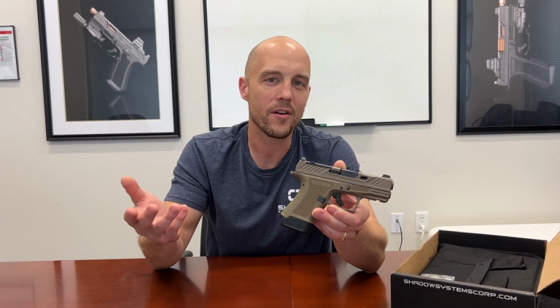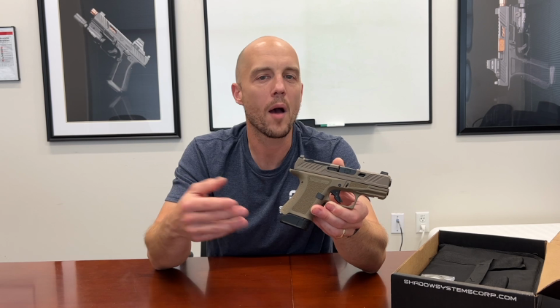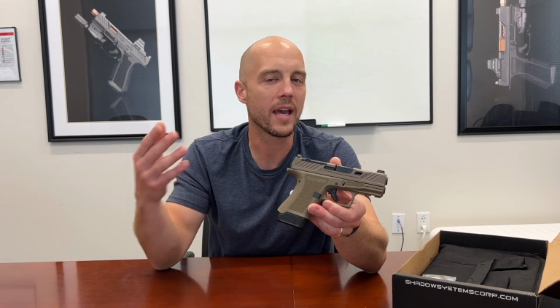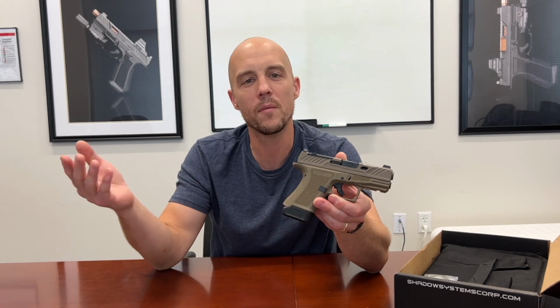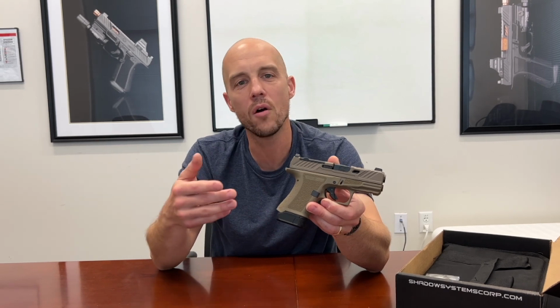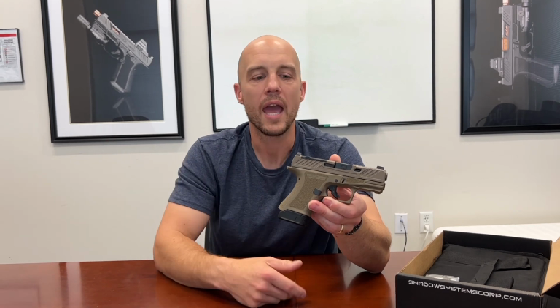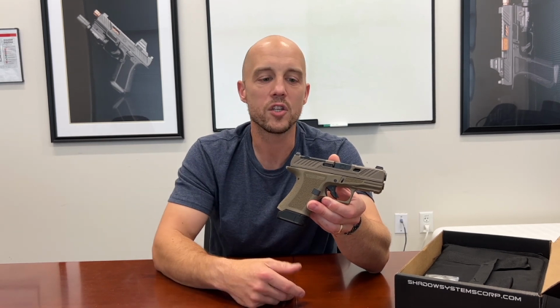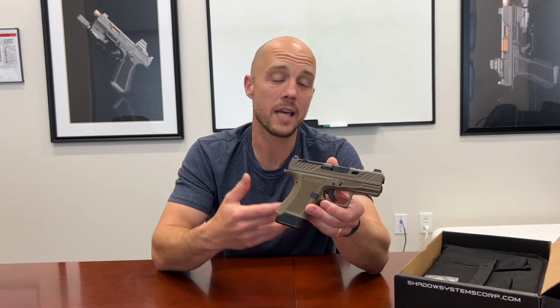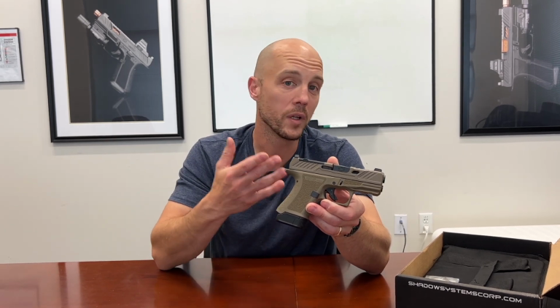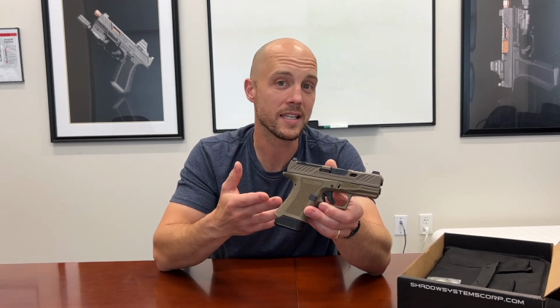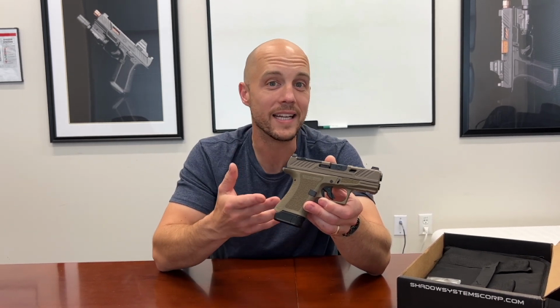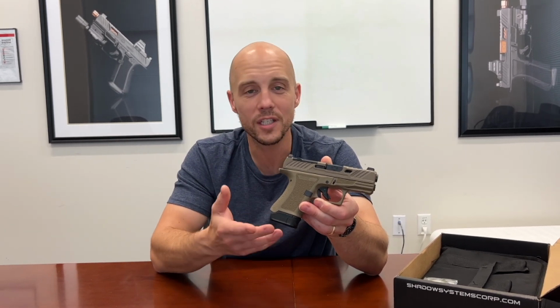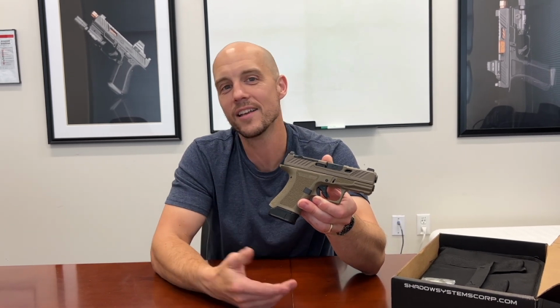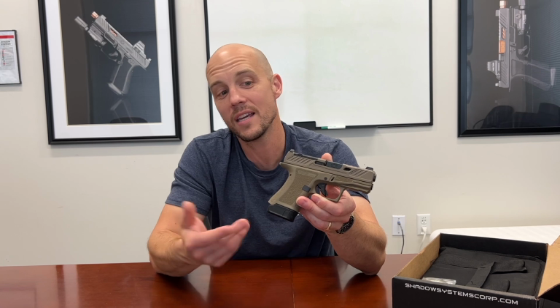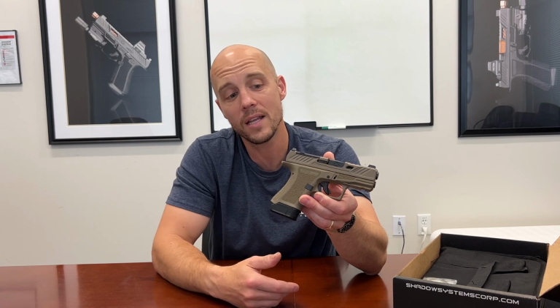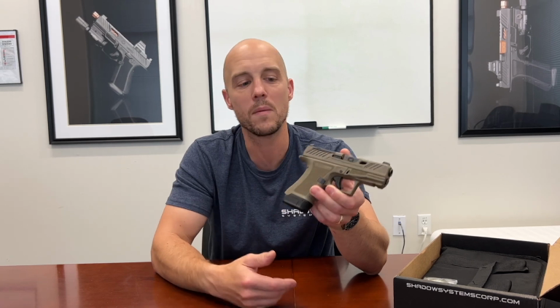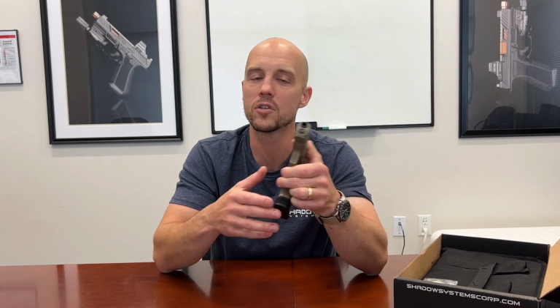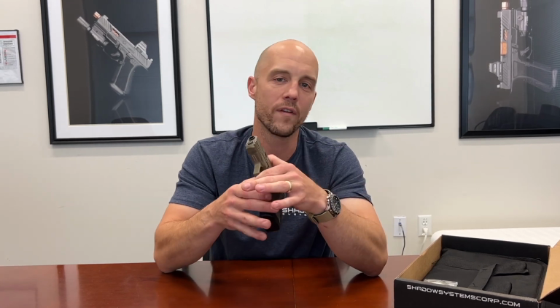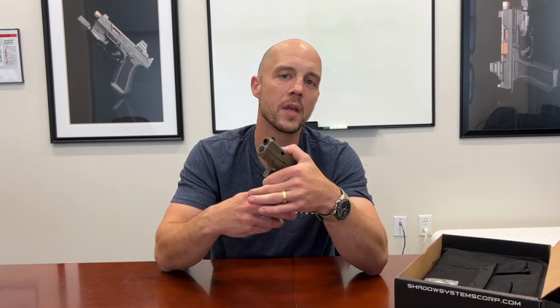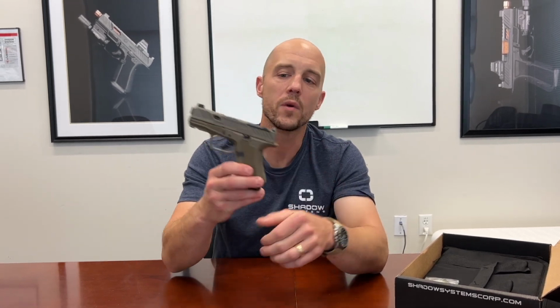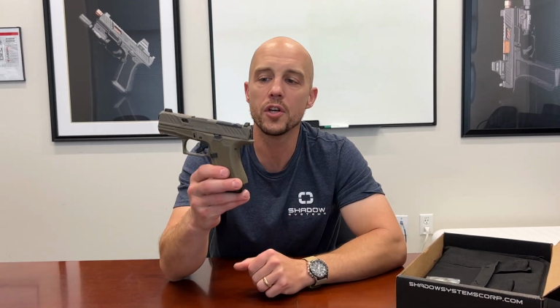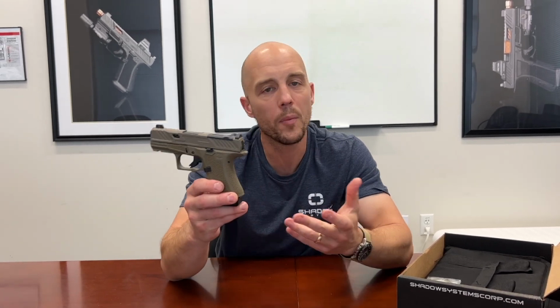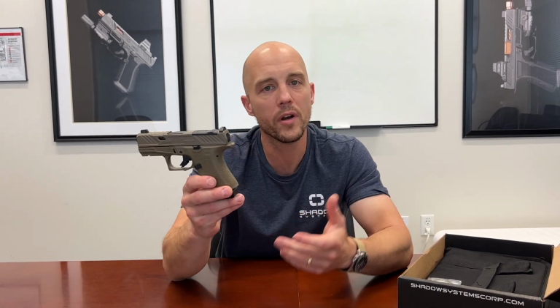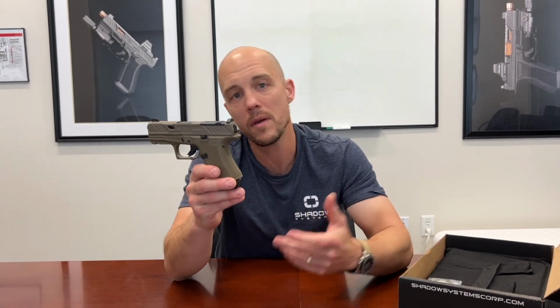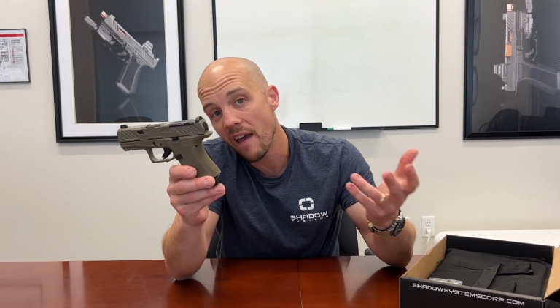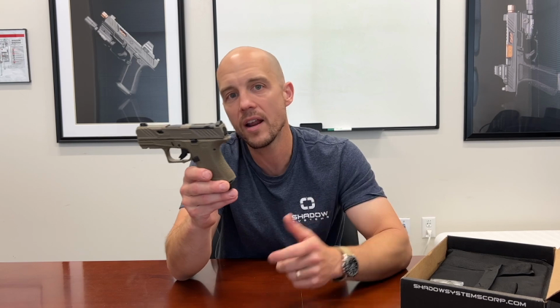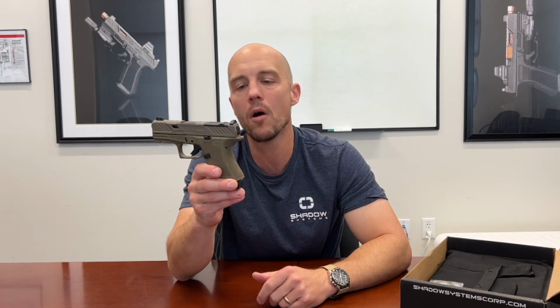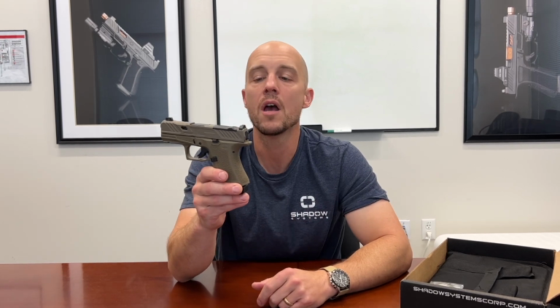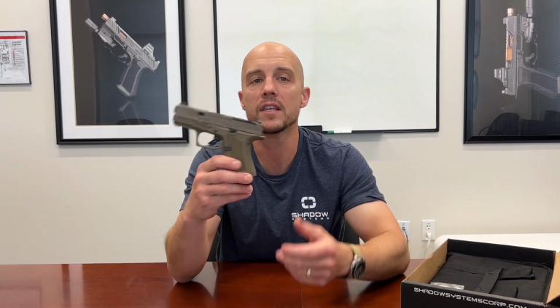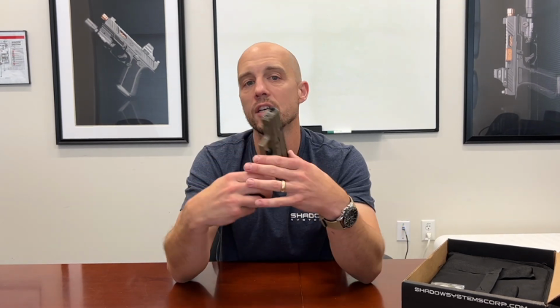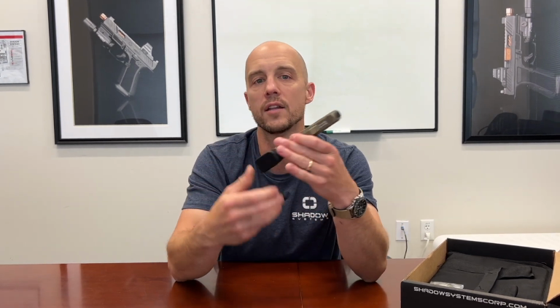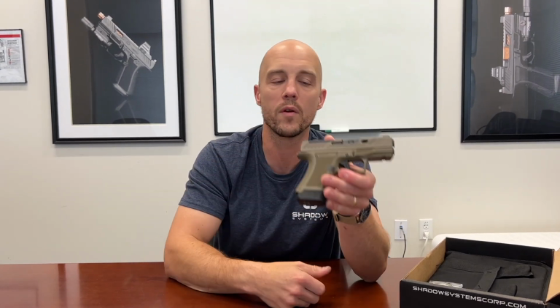Flat Dark Earth popularity kind of comes and goes, so we decided to release it as a limited edition and just see how it does. Maybe we'll do some more in the future. We usually do a couple hundred, maybe 500 at the most of these limited edition guns when we run them.